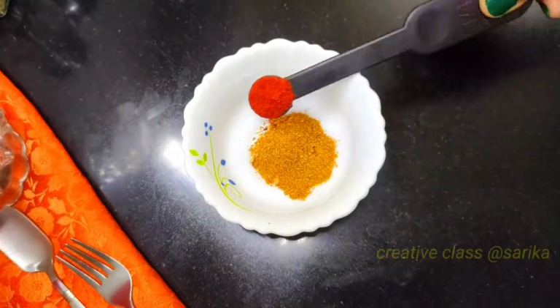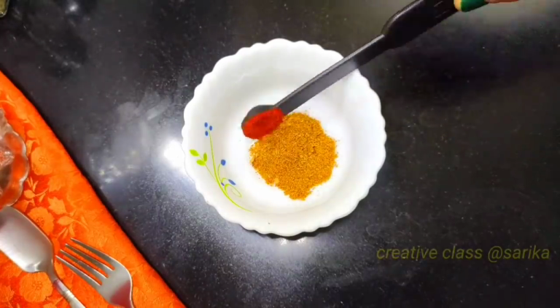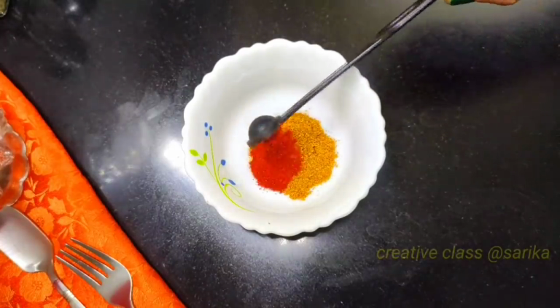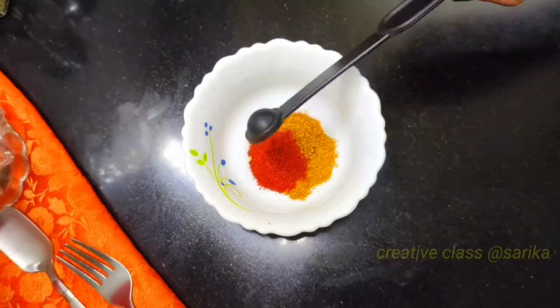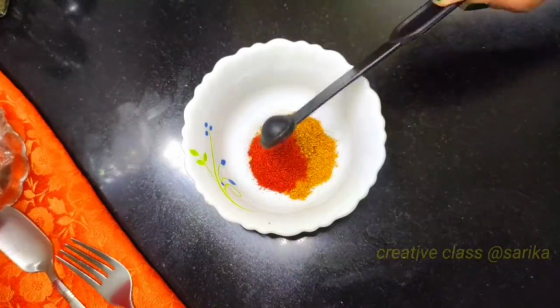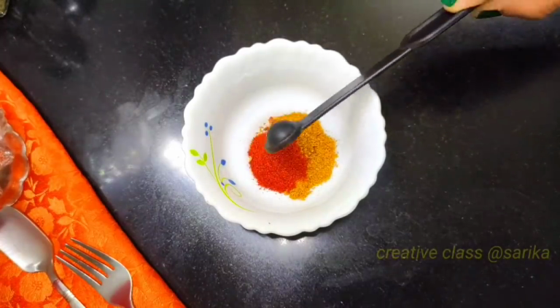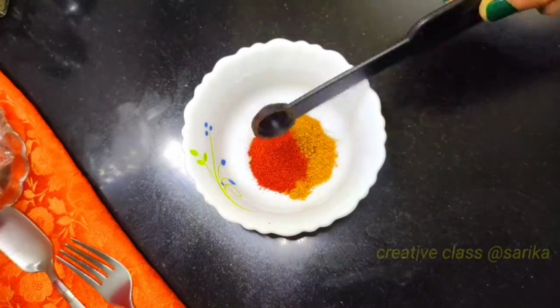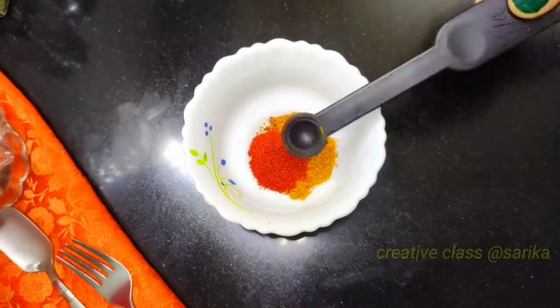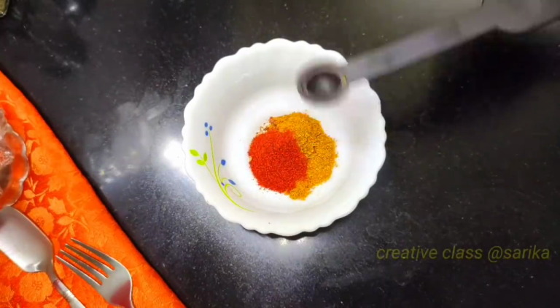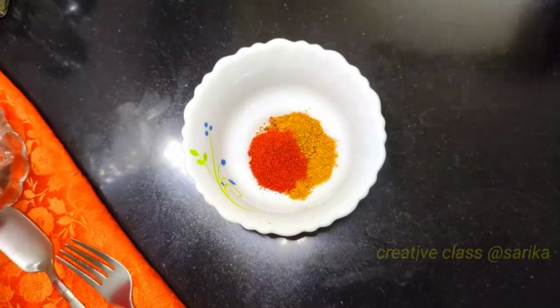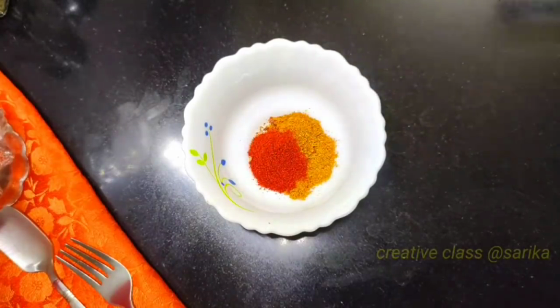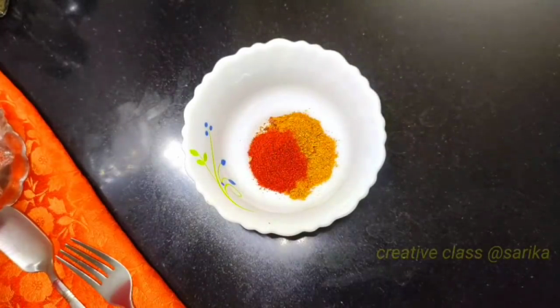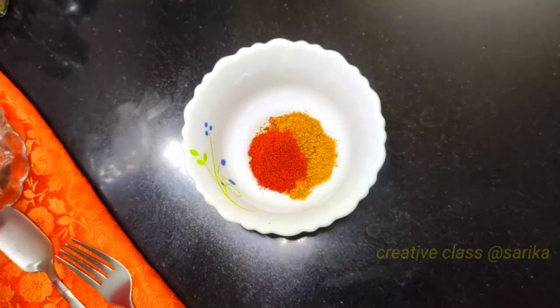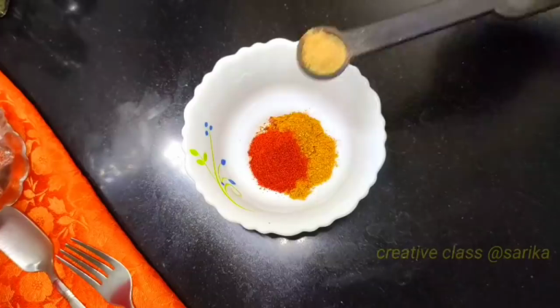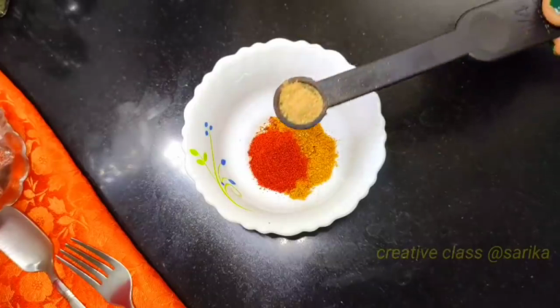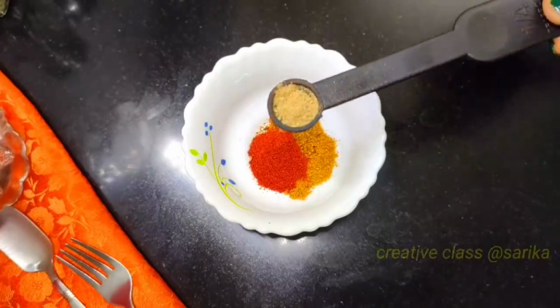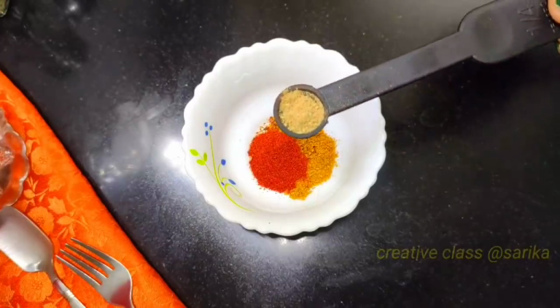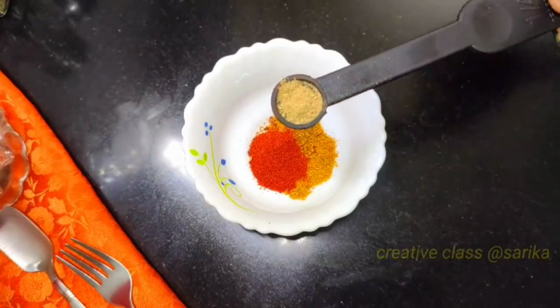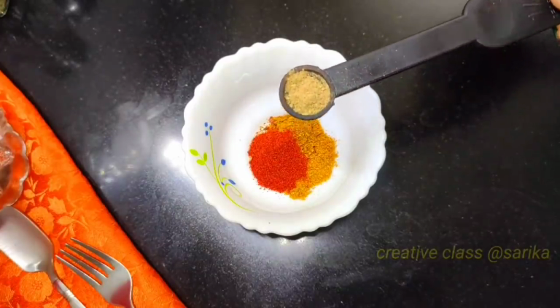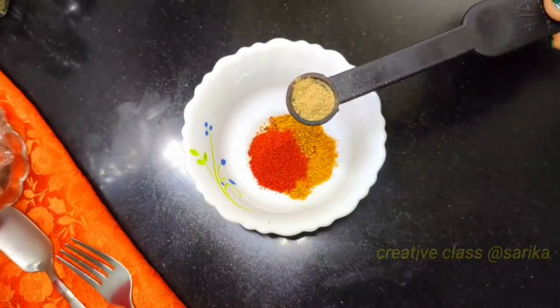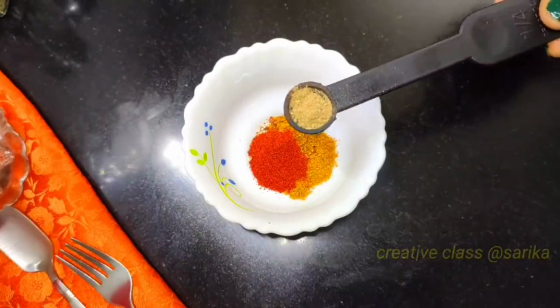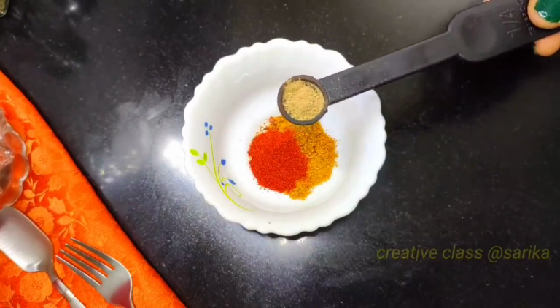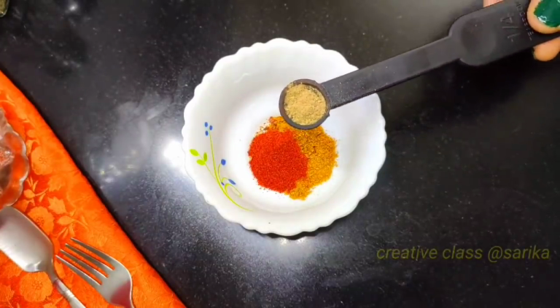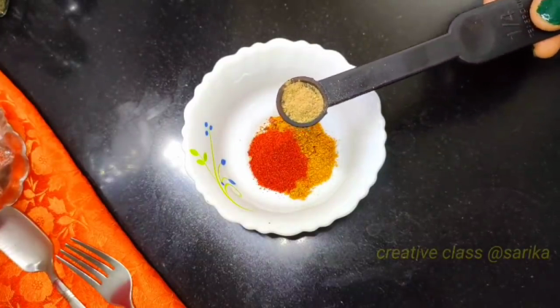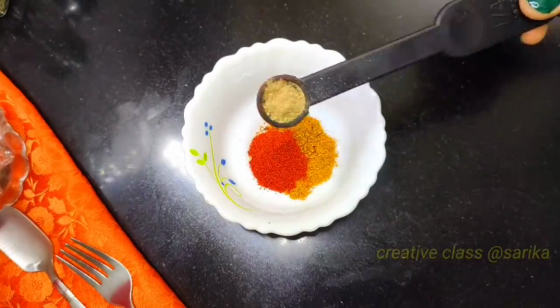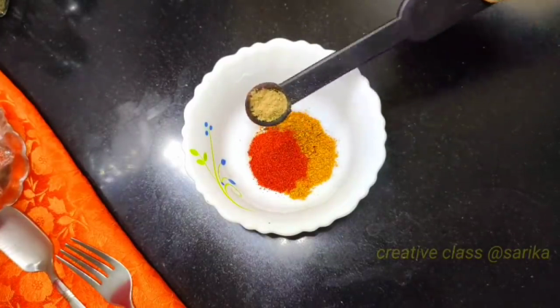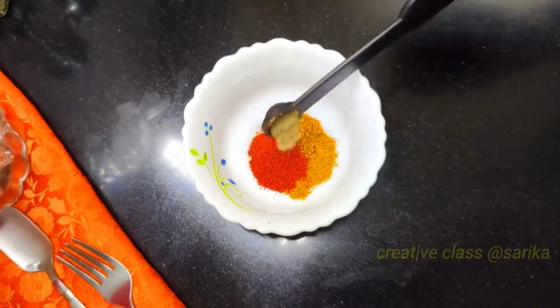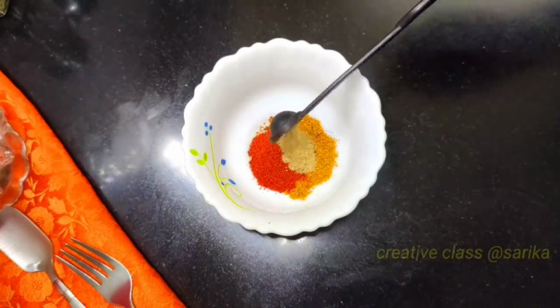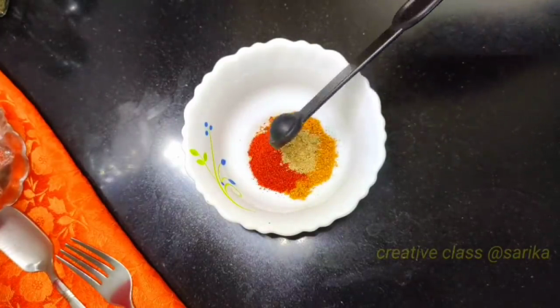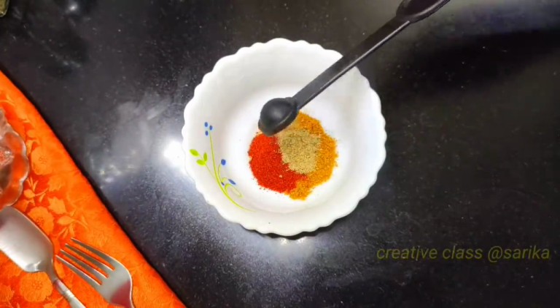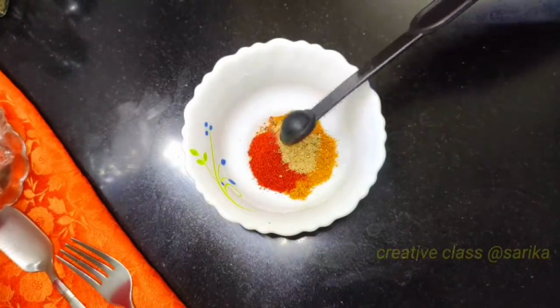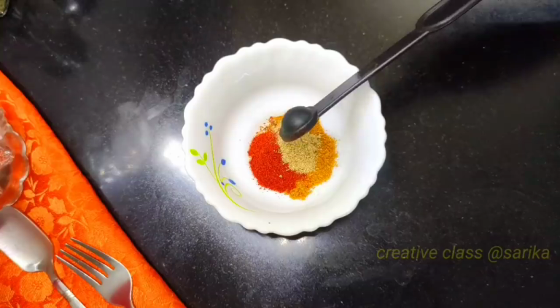Four small spoons of lal mirchi powder. And with this, we will add the sauce. You can also add more sauce according to taste.